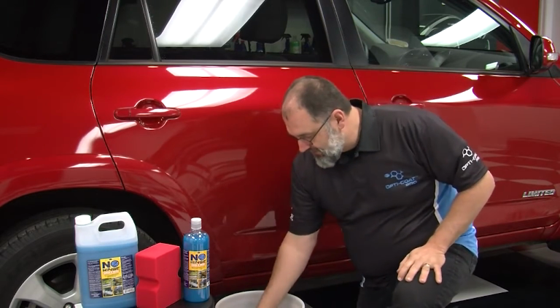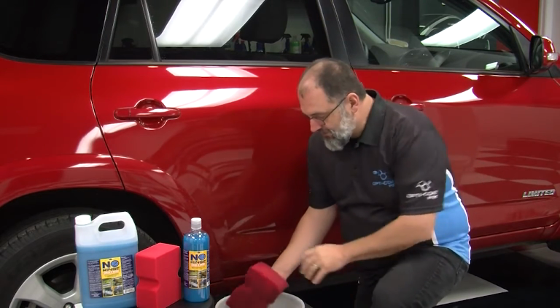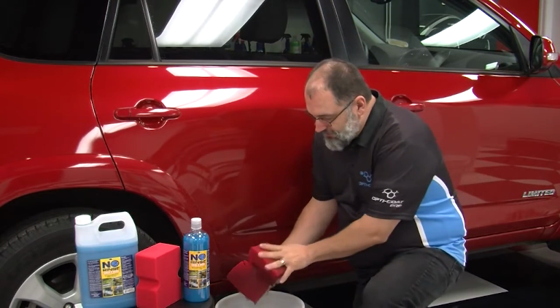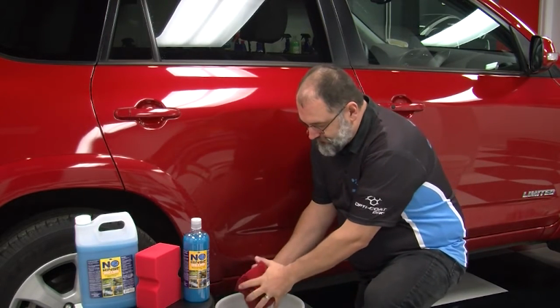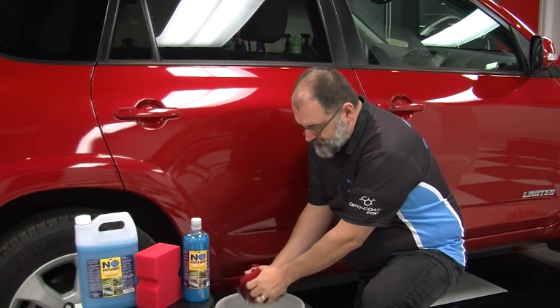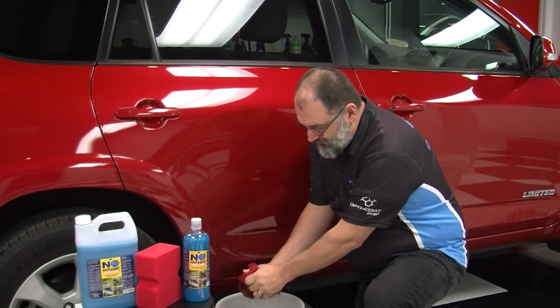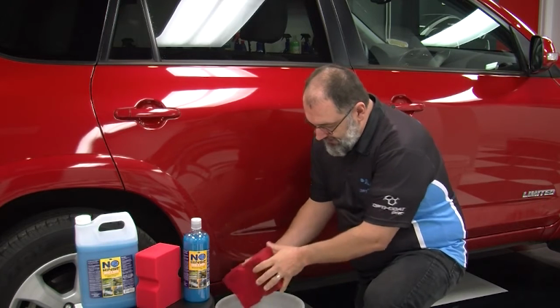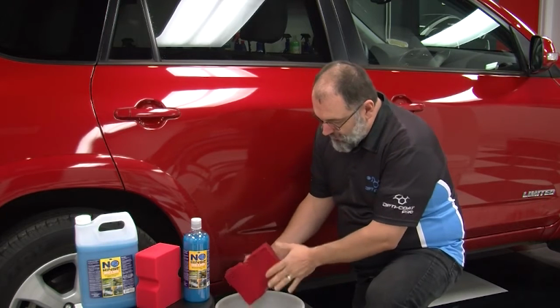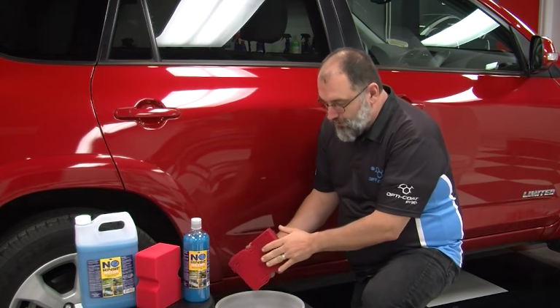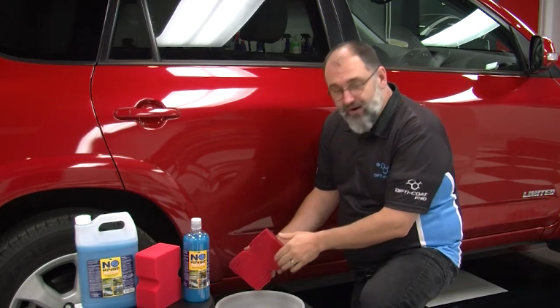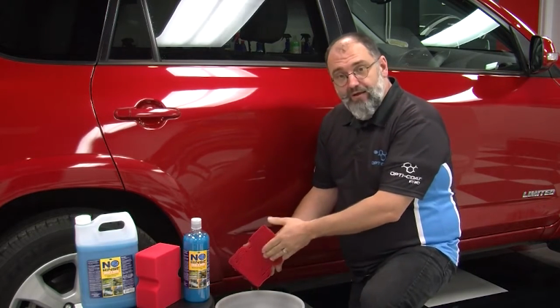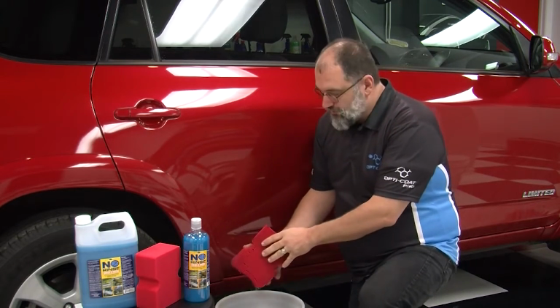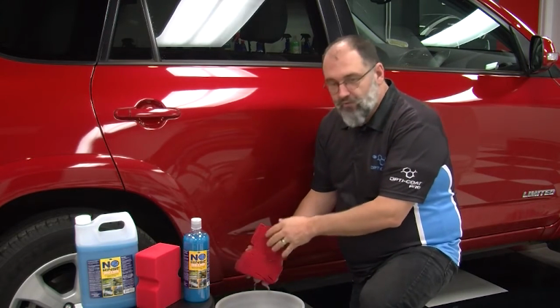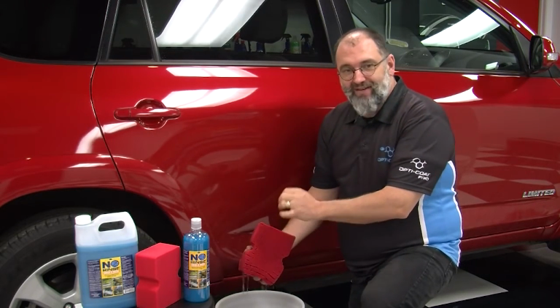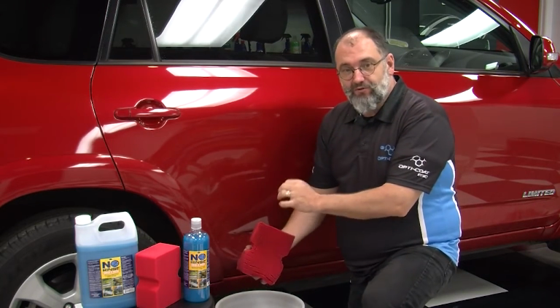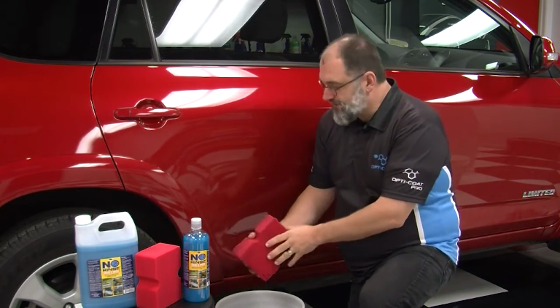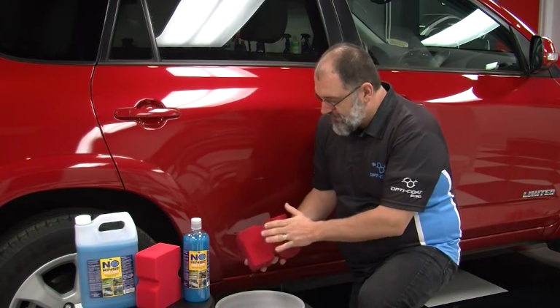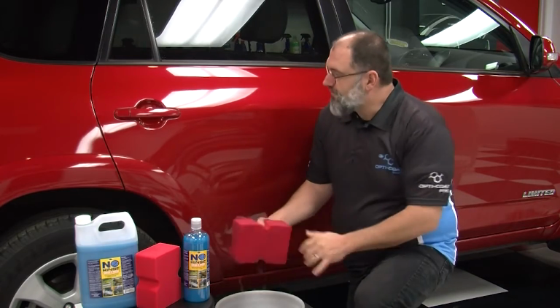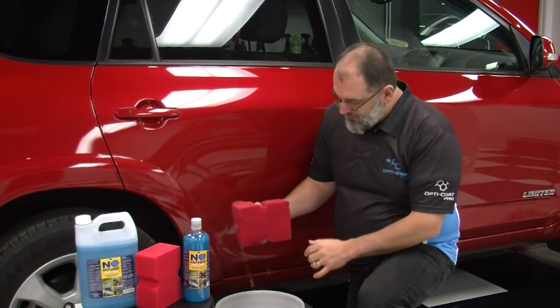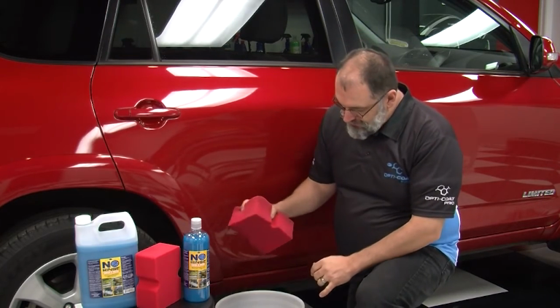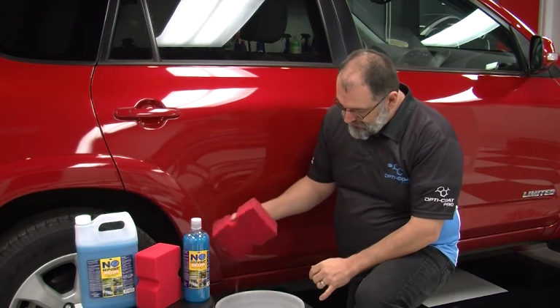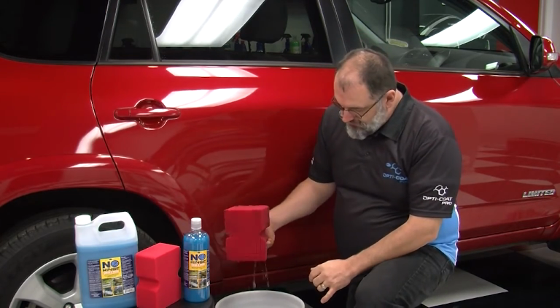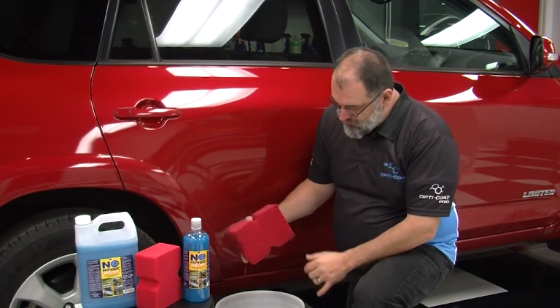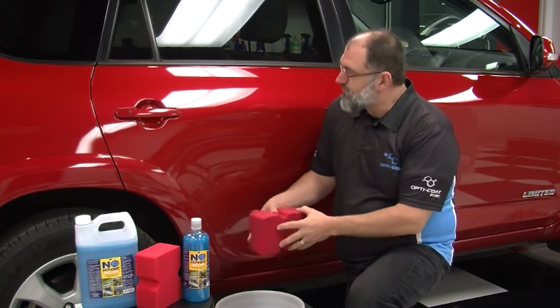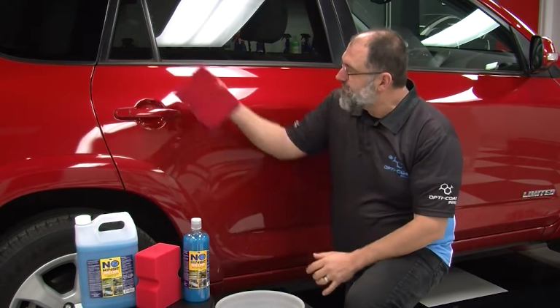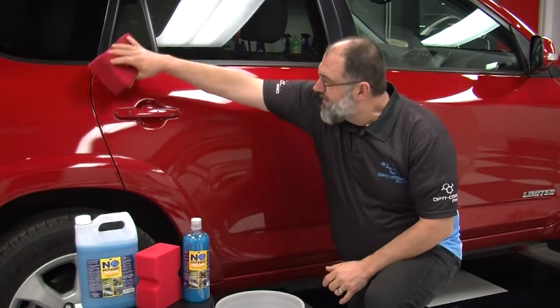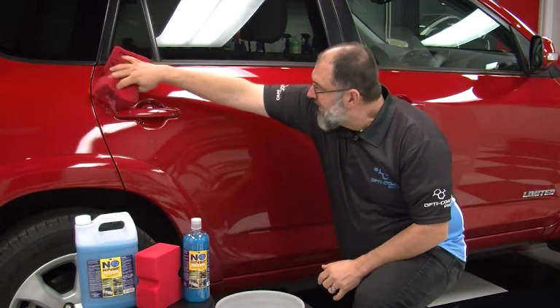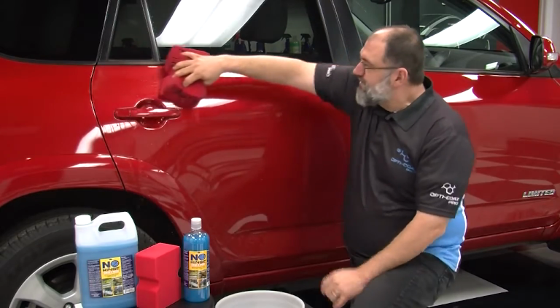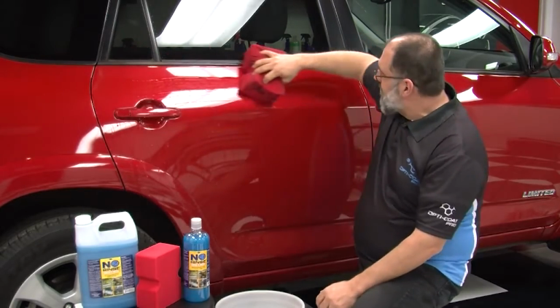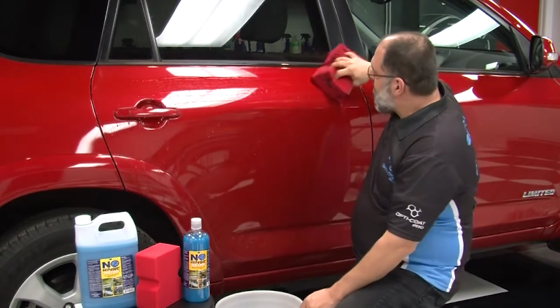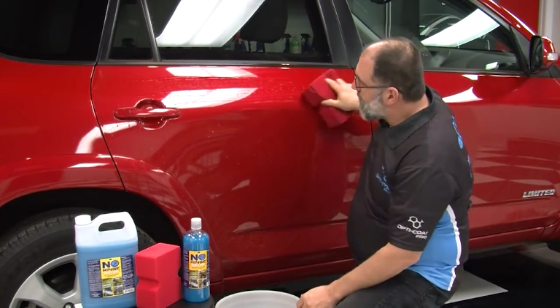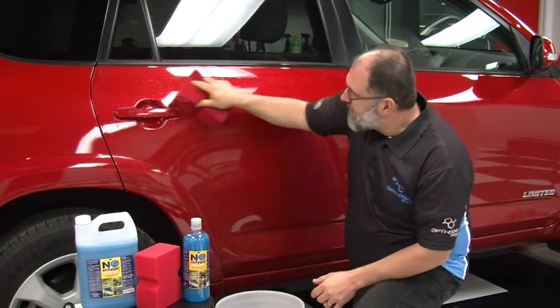The Big Red Sponge is in our water with ONR, which is diluted one half ounce to a gallon. We squeeze out the excess water so it's just to the point of dripping, and we simply apply the No Rinse to the vehicle.